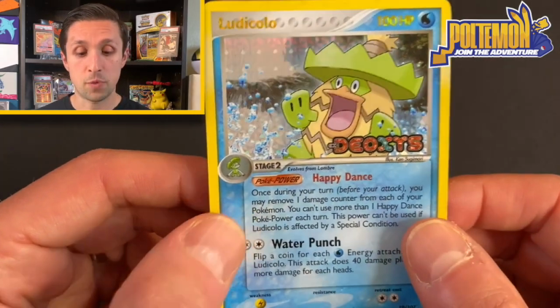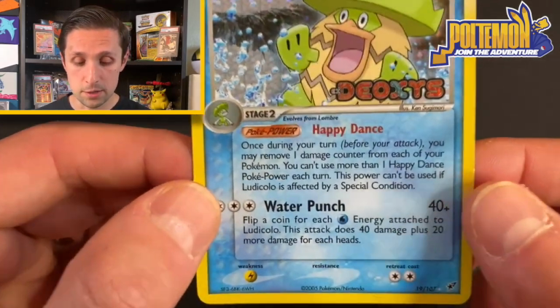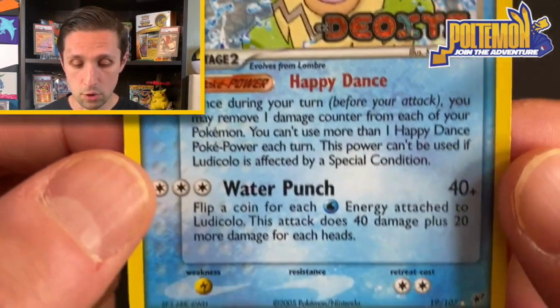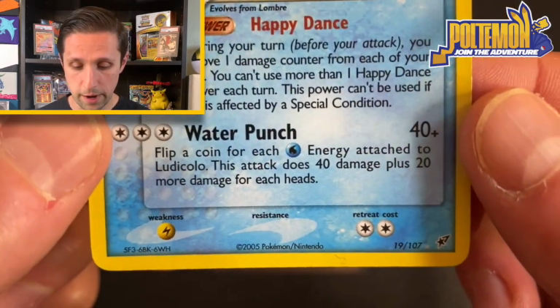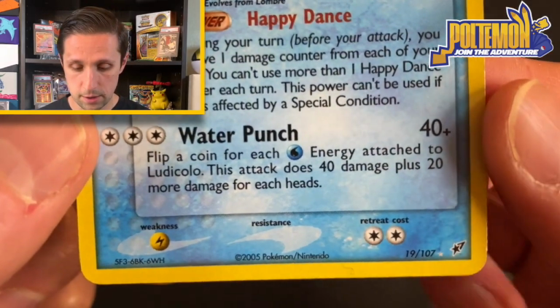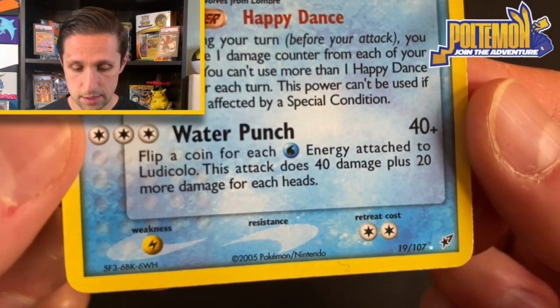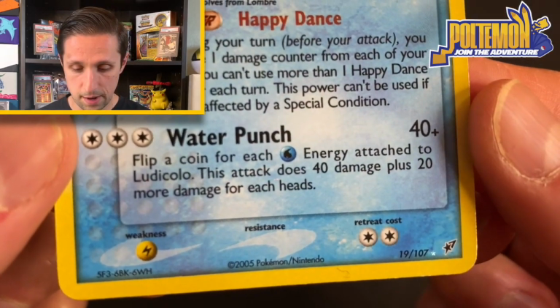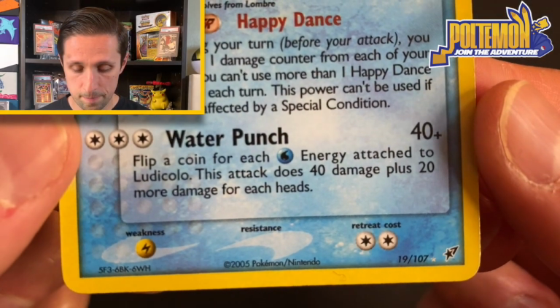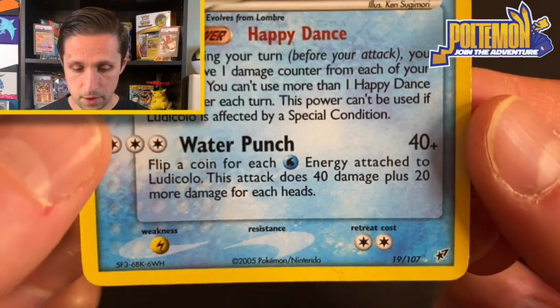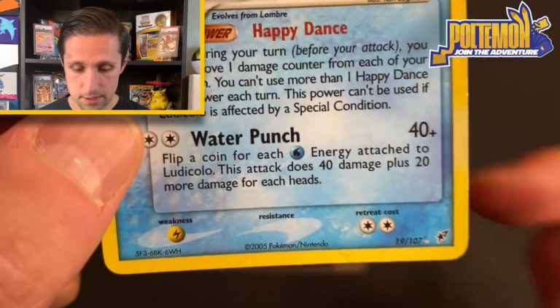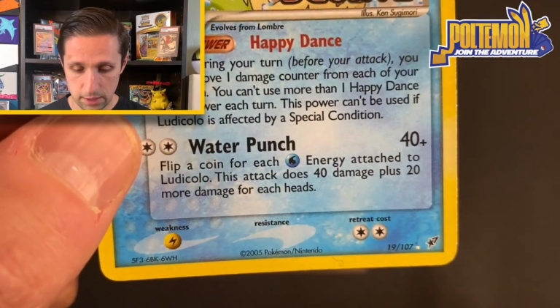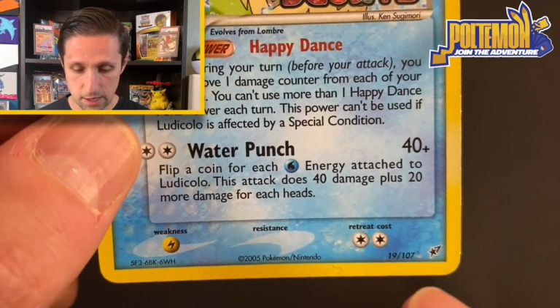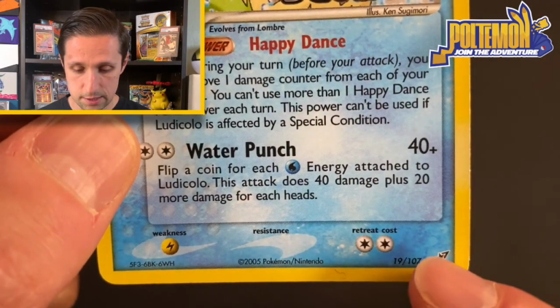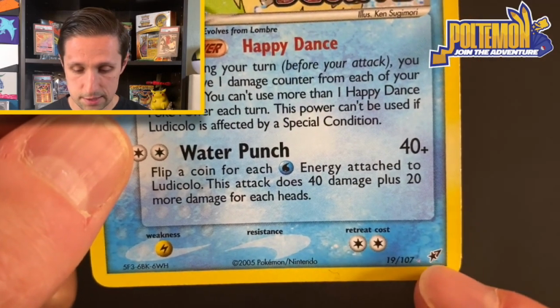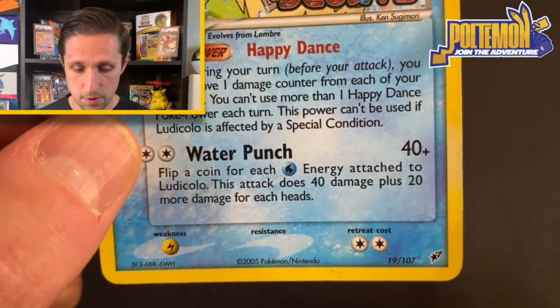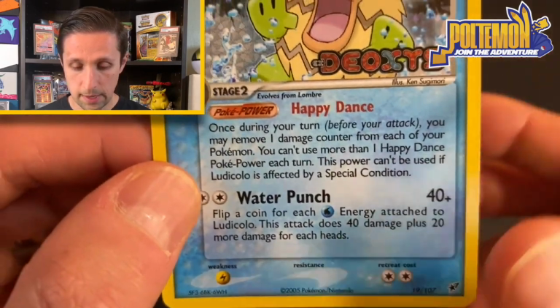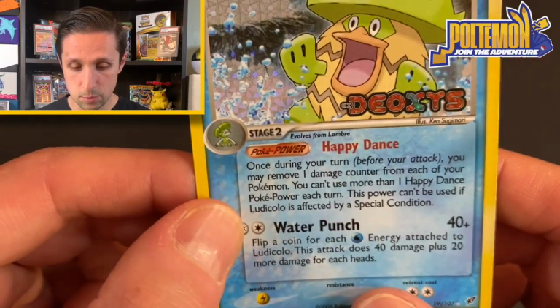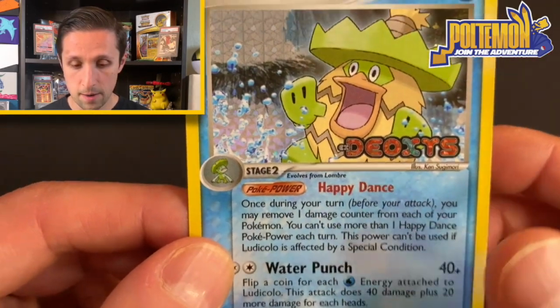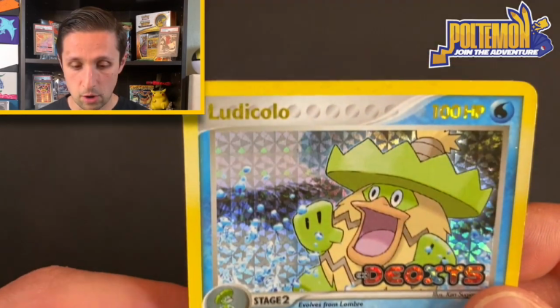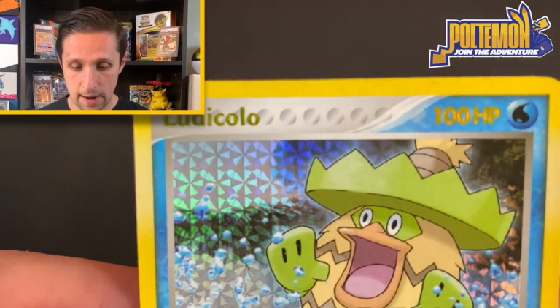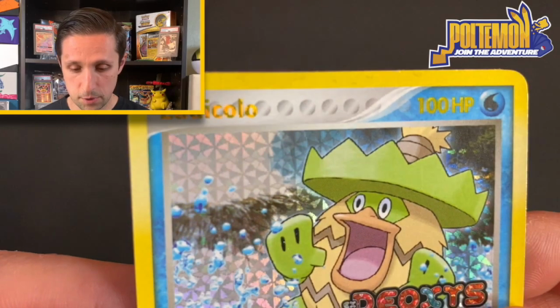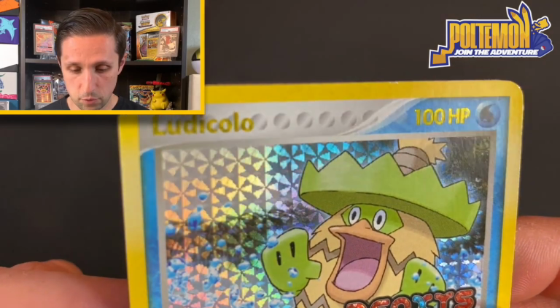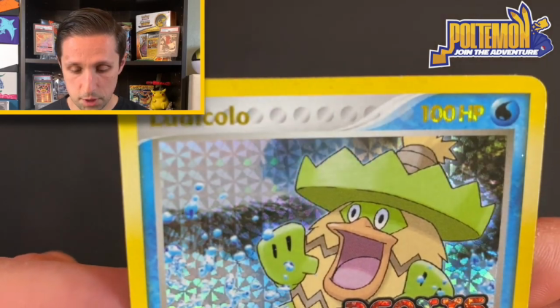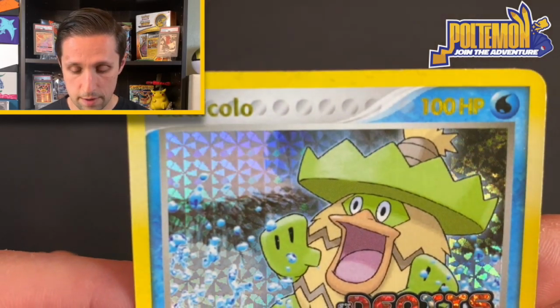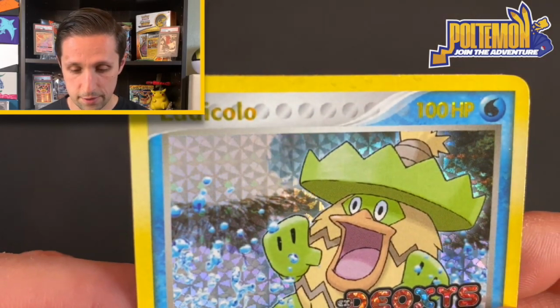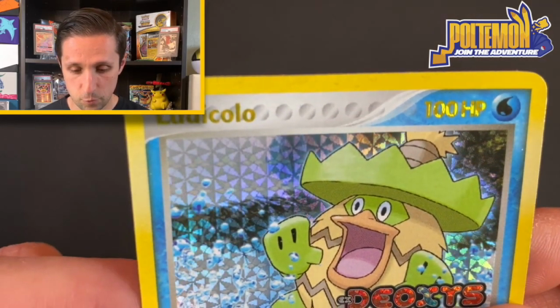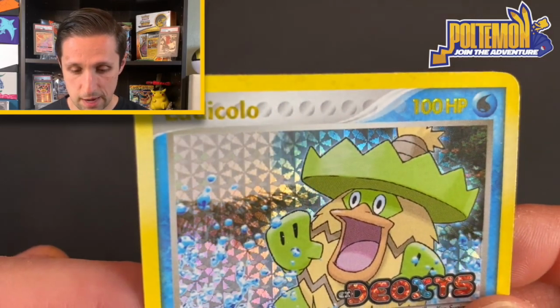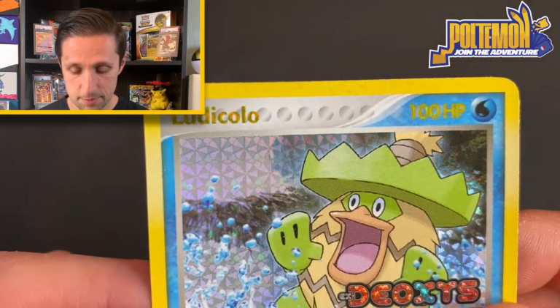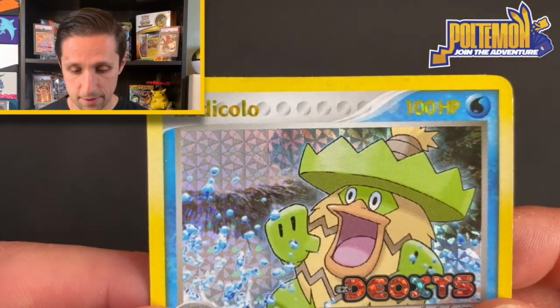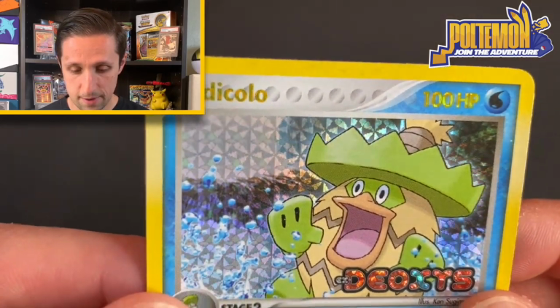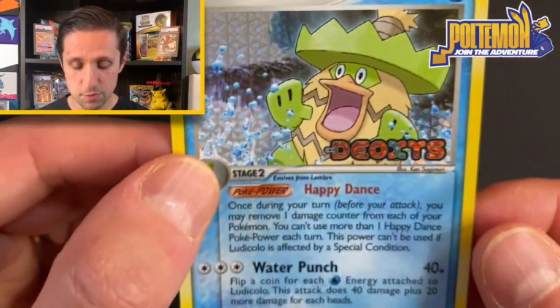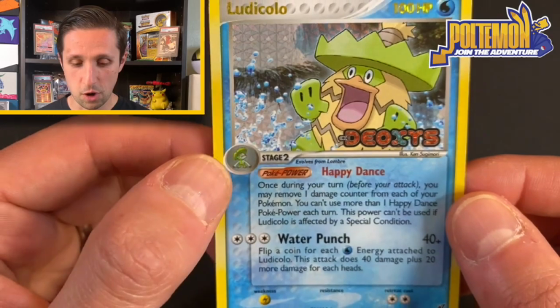Because Ludicolo is a rare — you can see it down there next to the little EX Deoxys set symbol — it also has the beautiful gold holographic lettering with the same type of pattern.